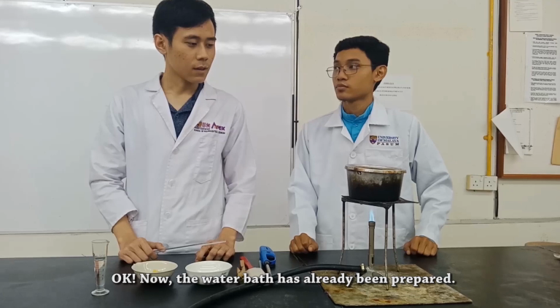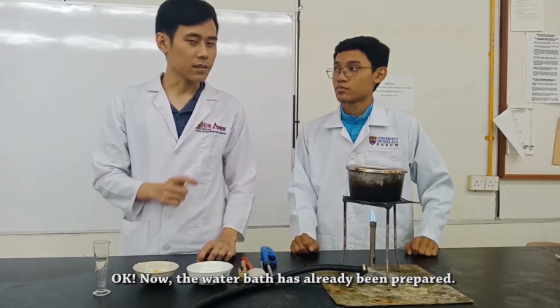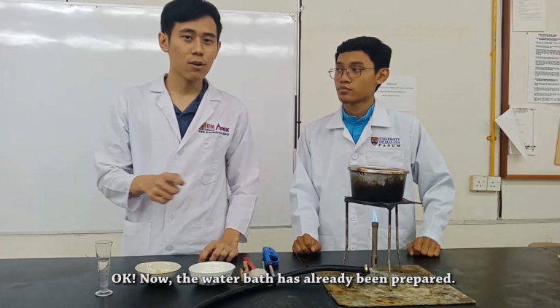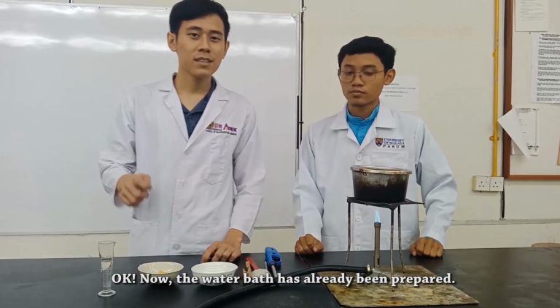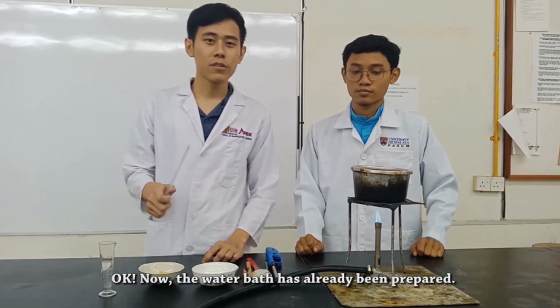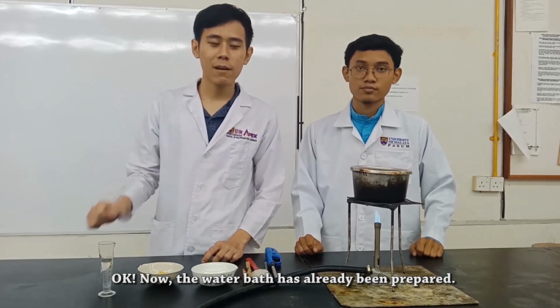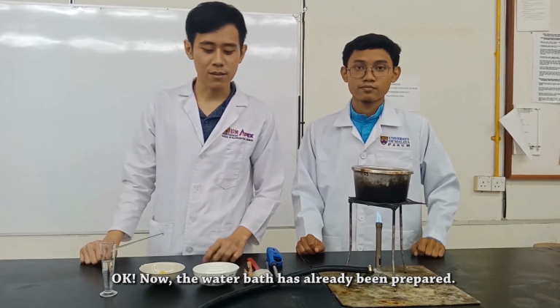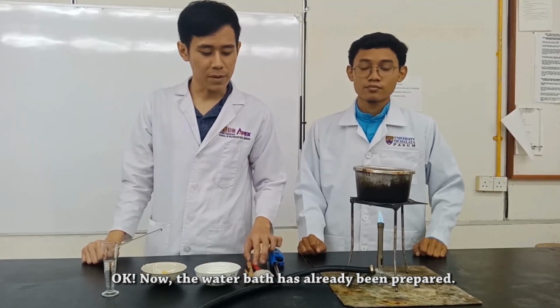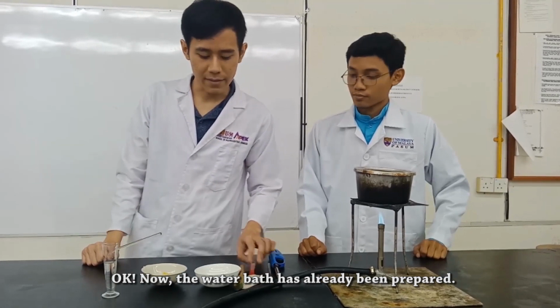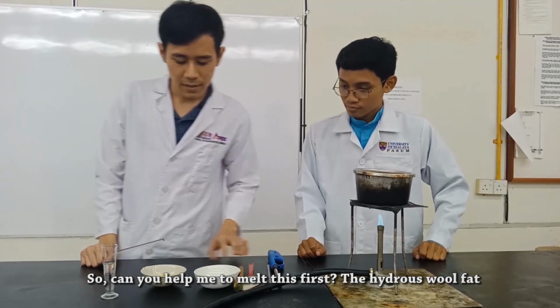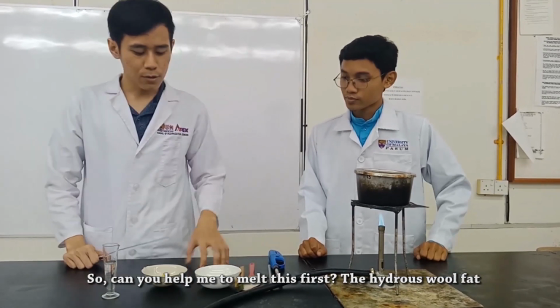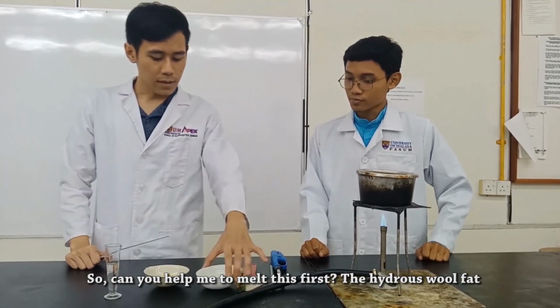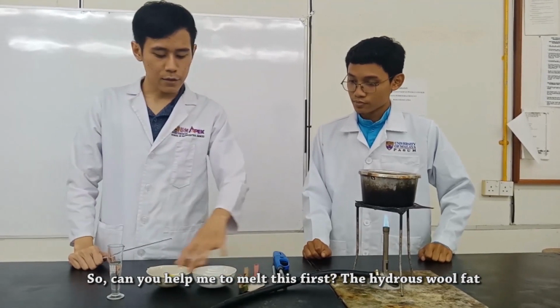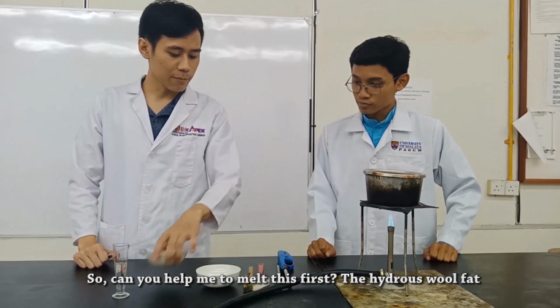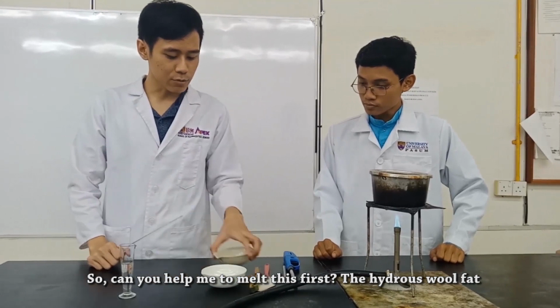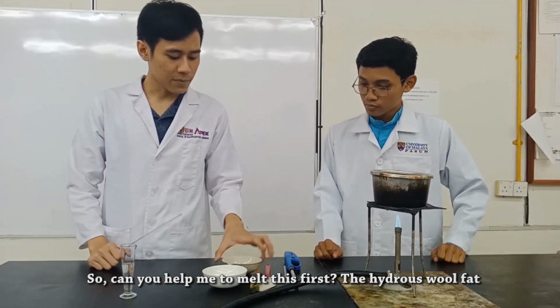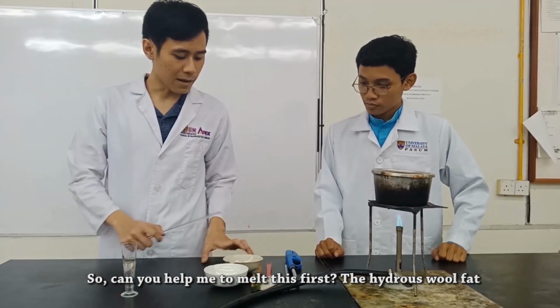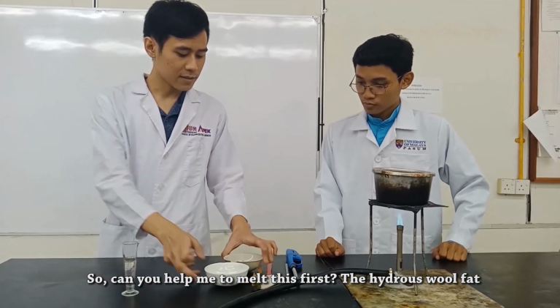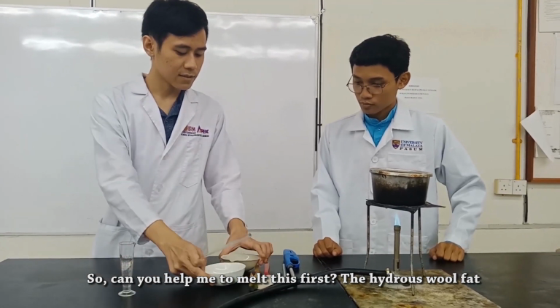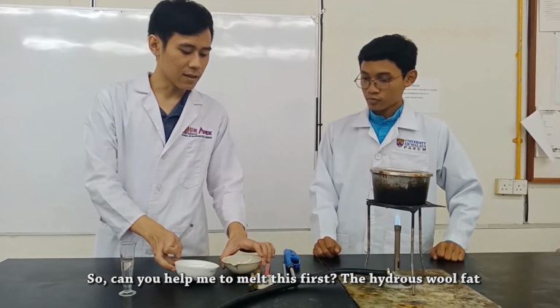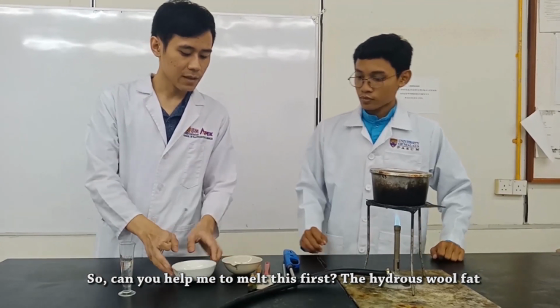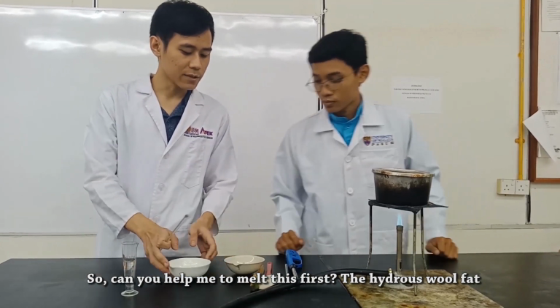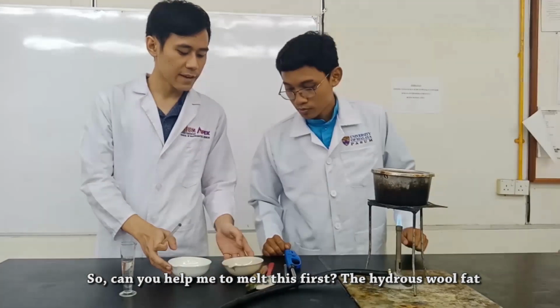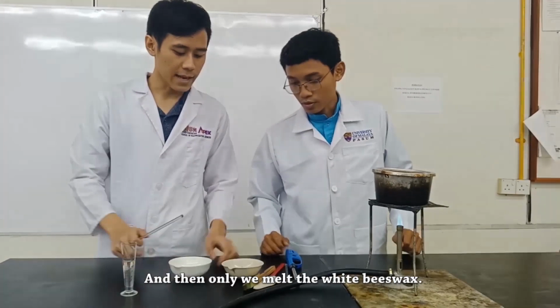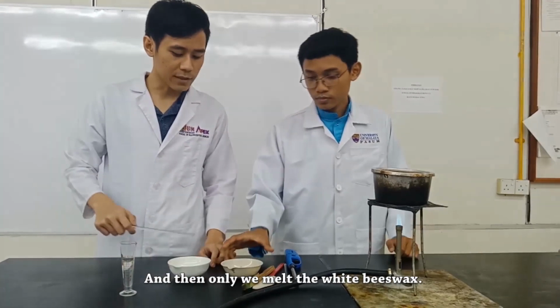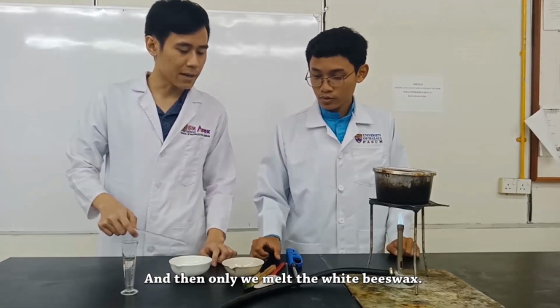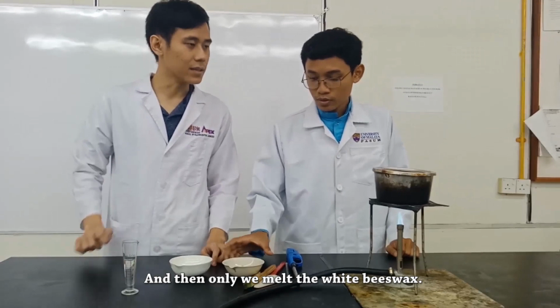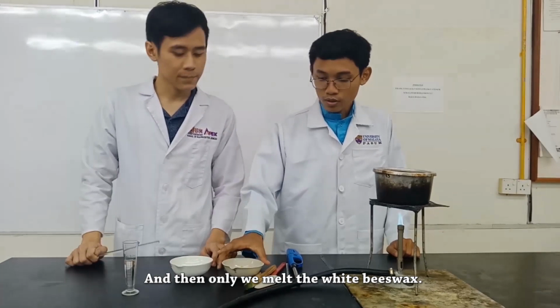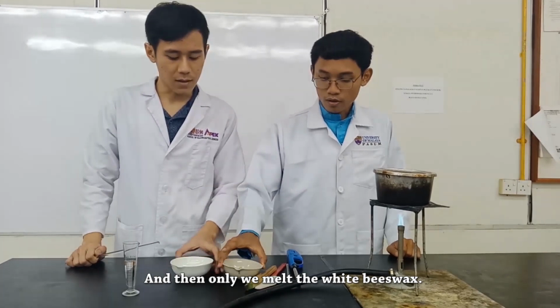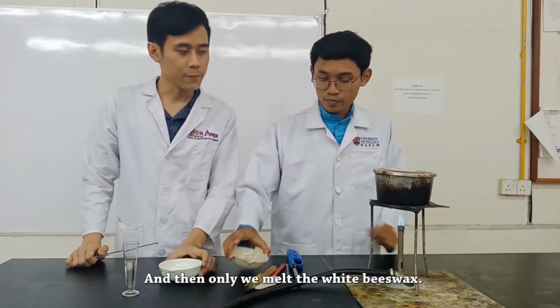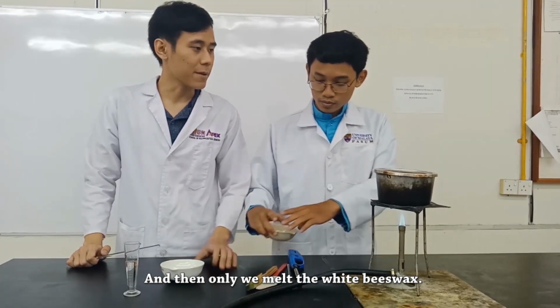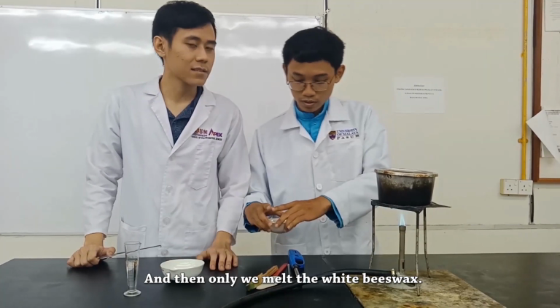Now the water bath has already been set up. So can you help me to melt this first — the anhydrous lanolin — and then we'll melt the white soft paraffin.